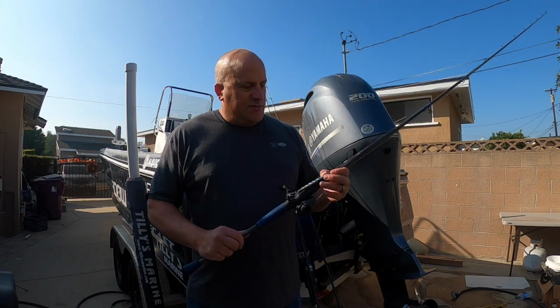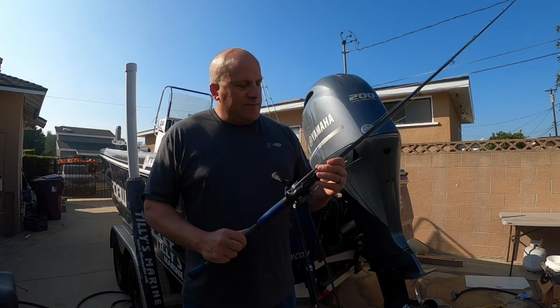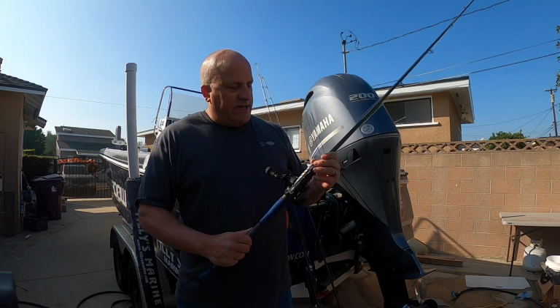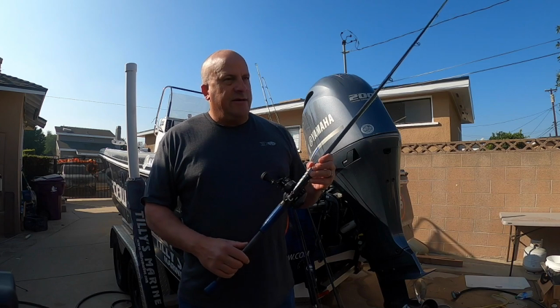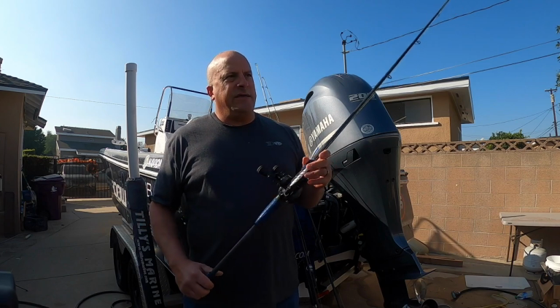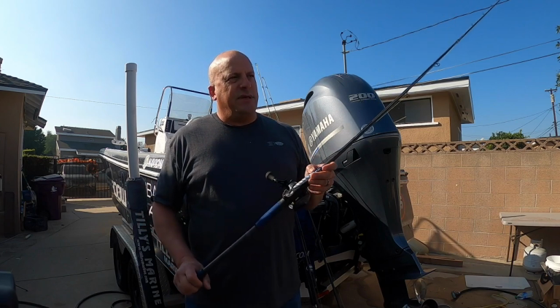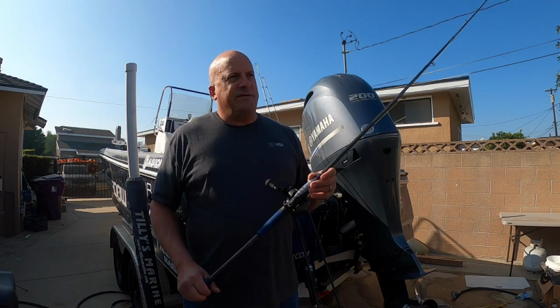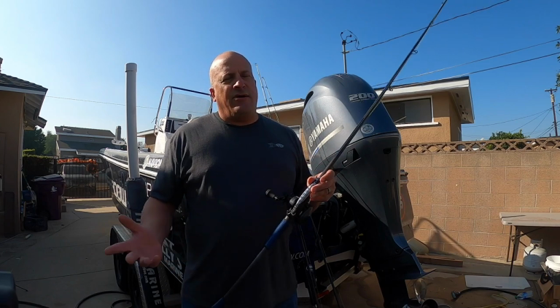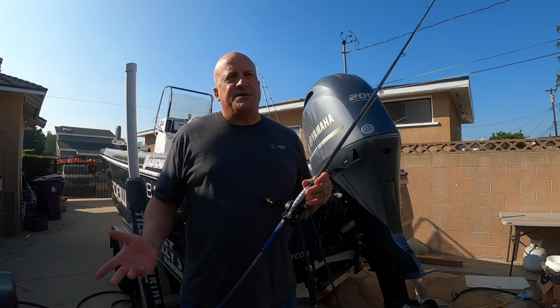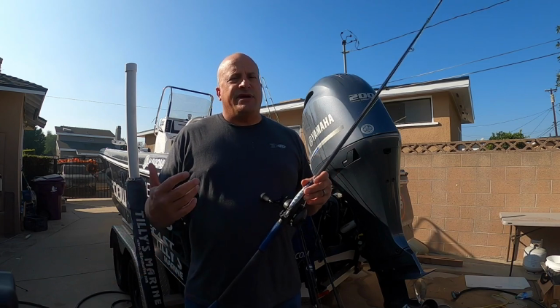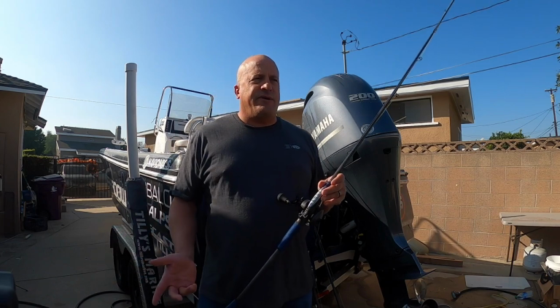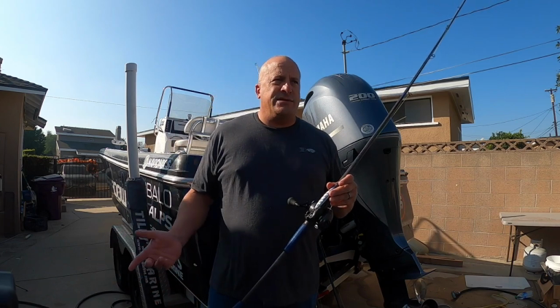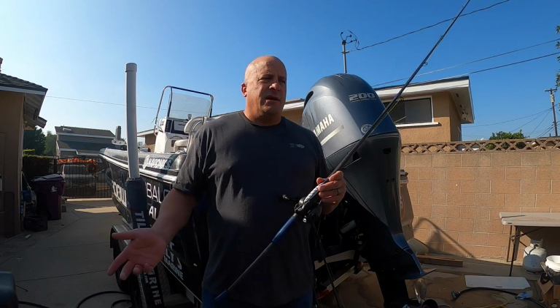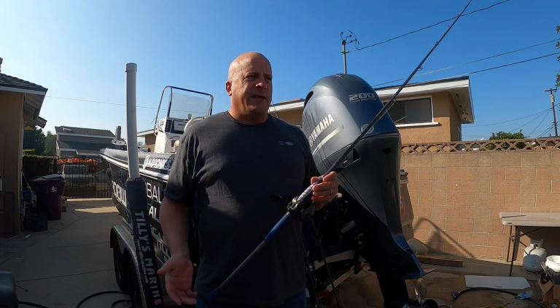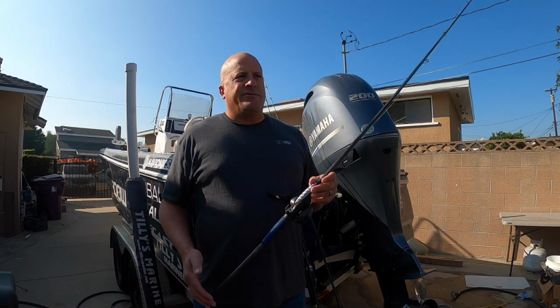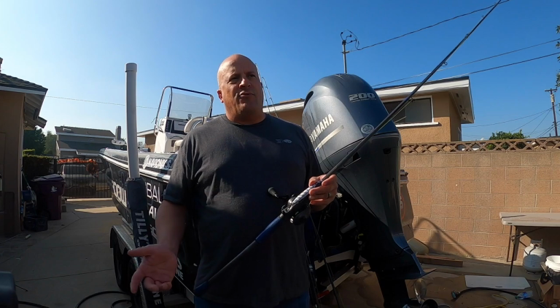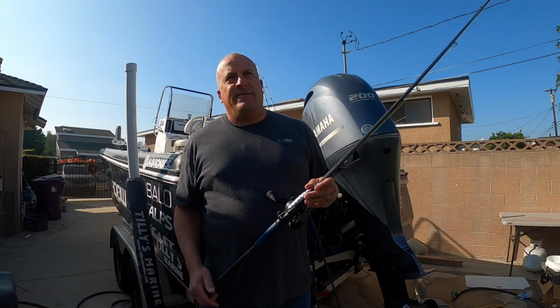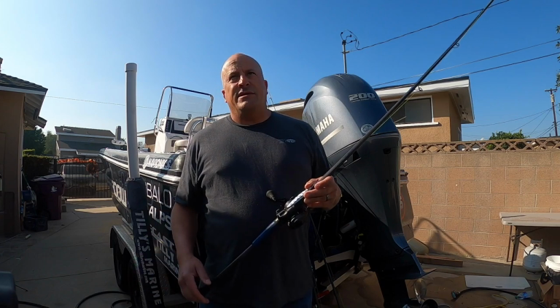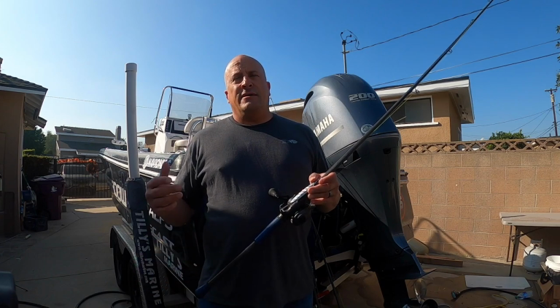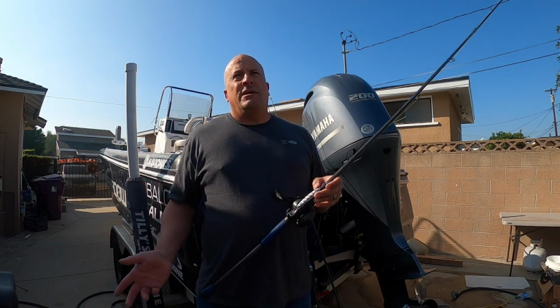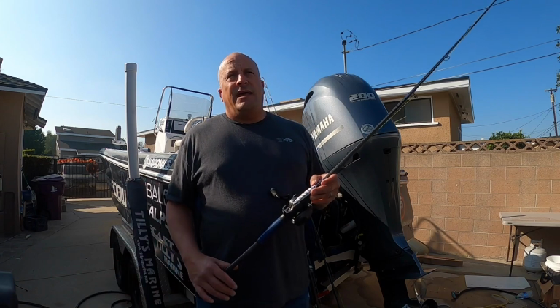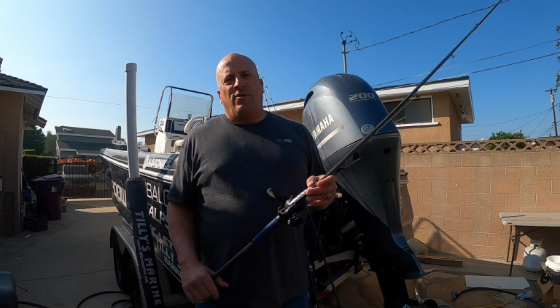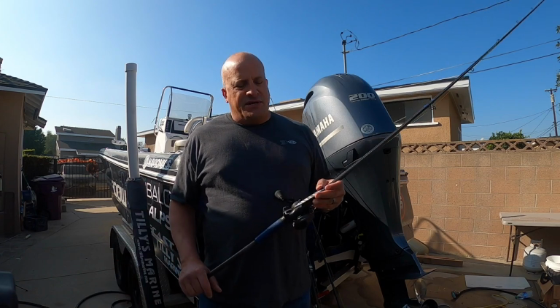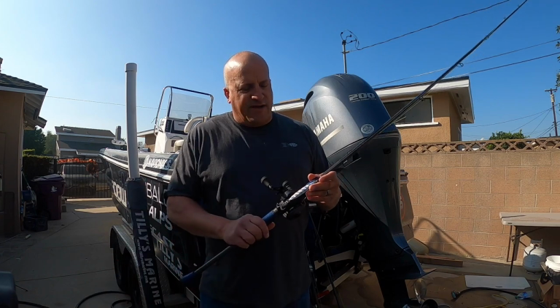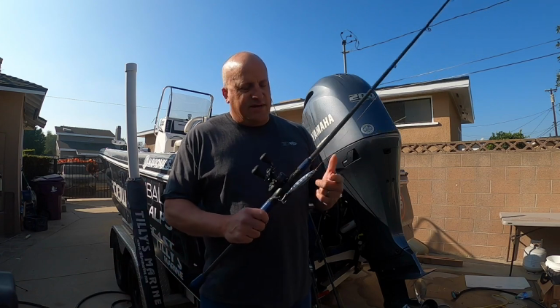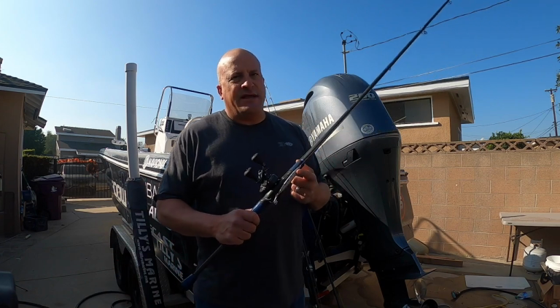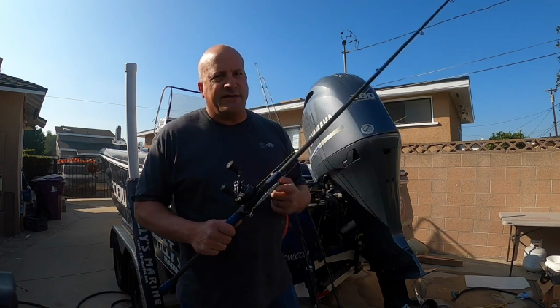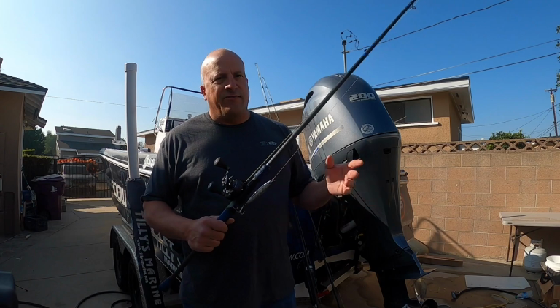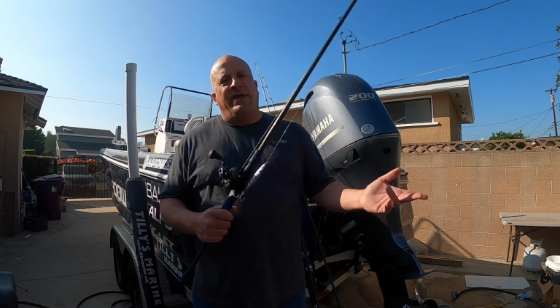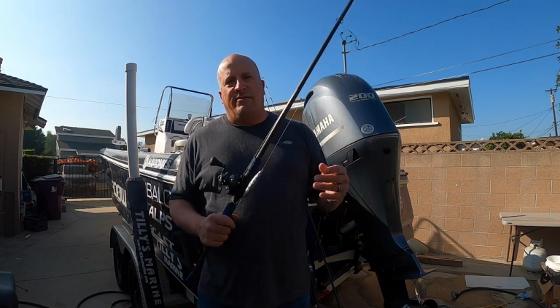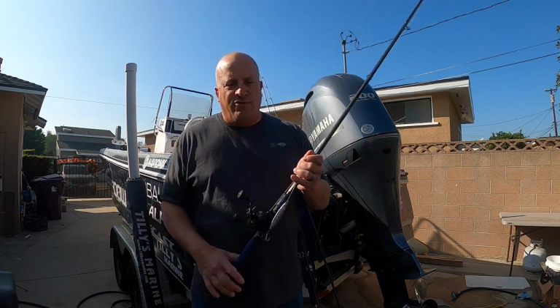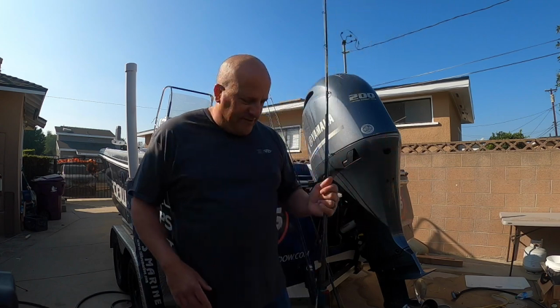One of the problems we had yesterday was that the area we were fishing had a mix of big reds and lingcod, but also copper rockfish and blue rockfish. The blue rockfish — the second this hit the water, it never even made it to the bottom through the blue rockfish.